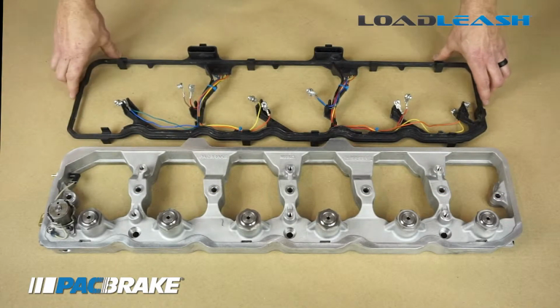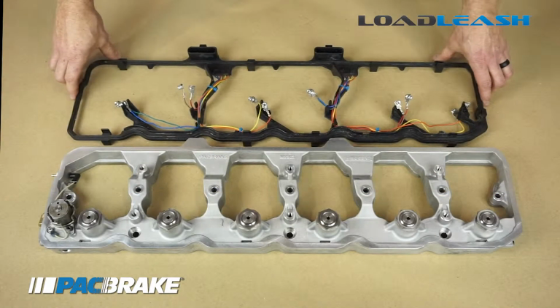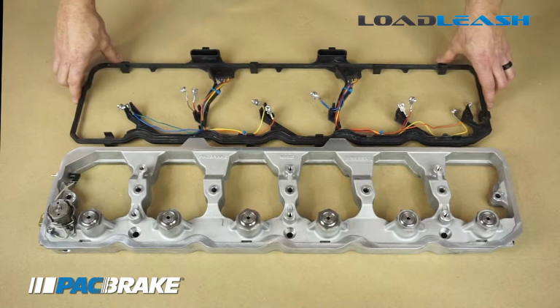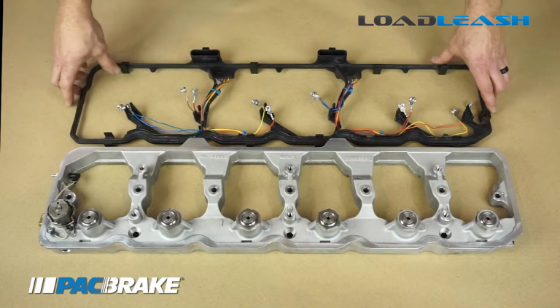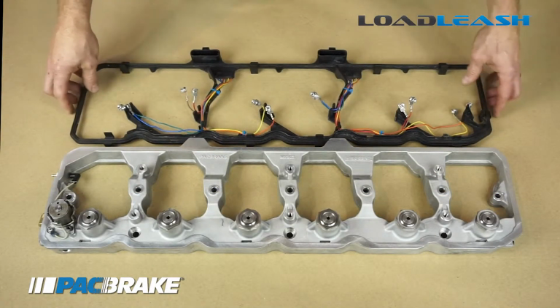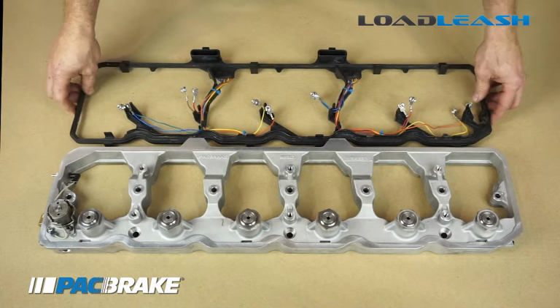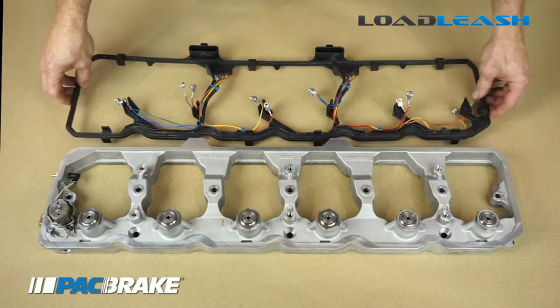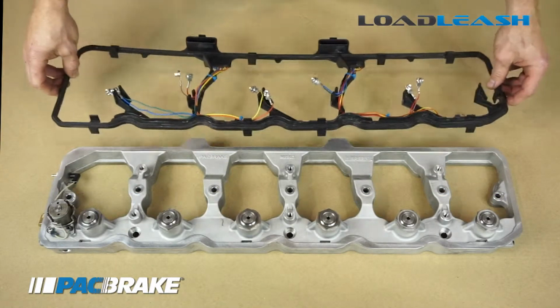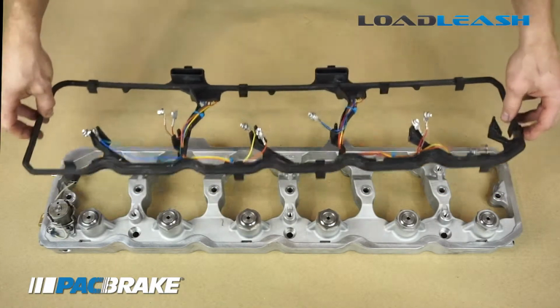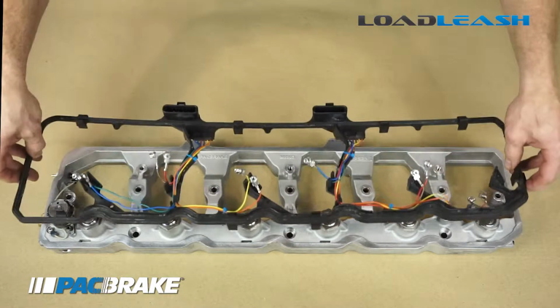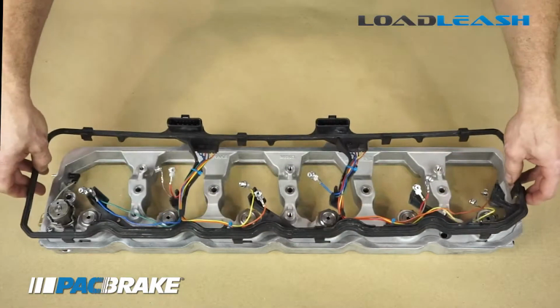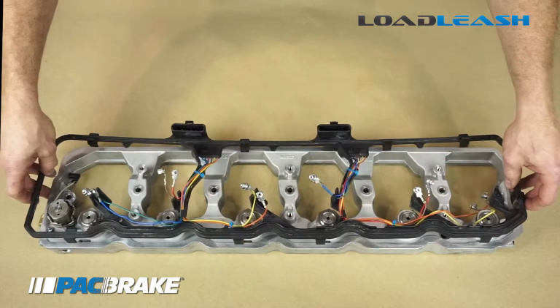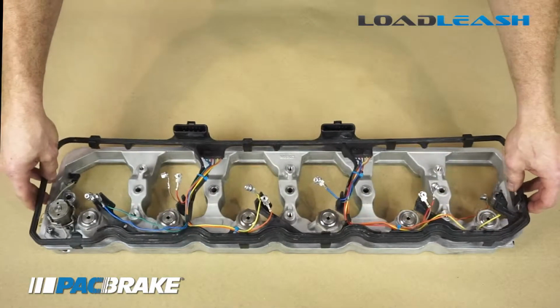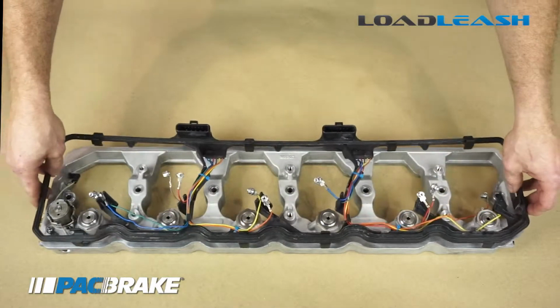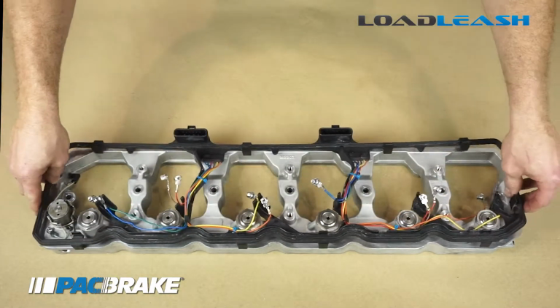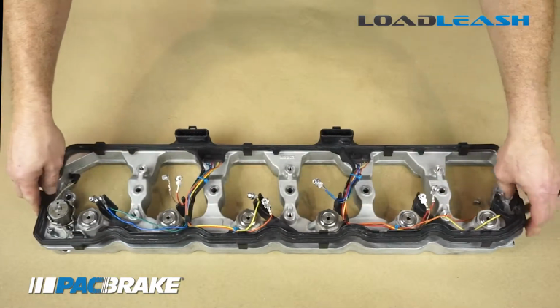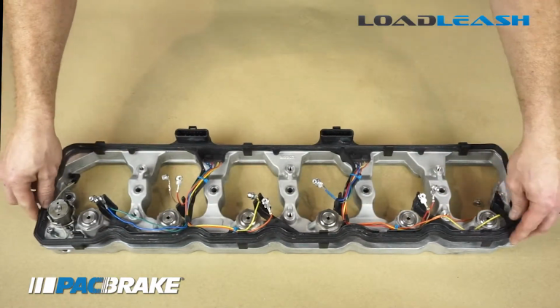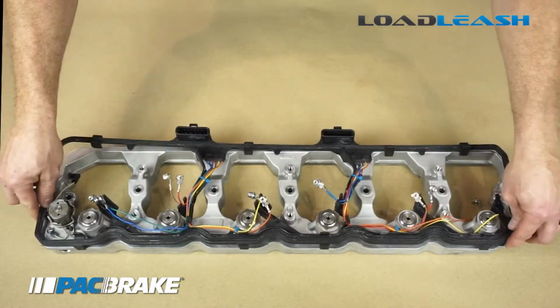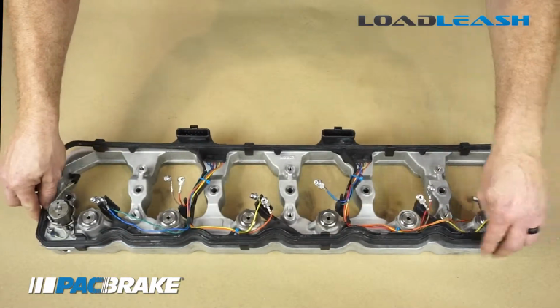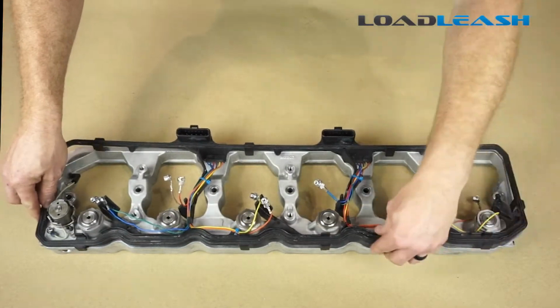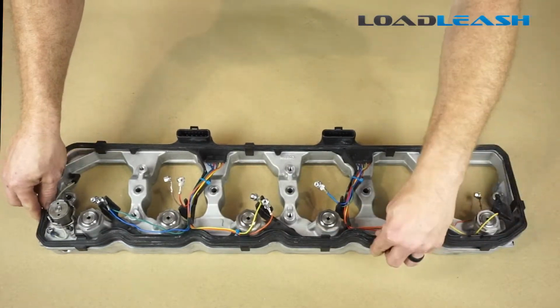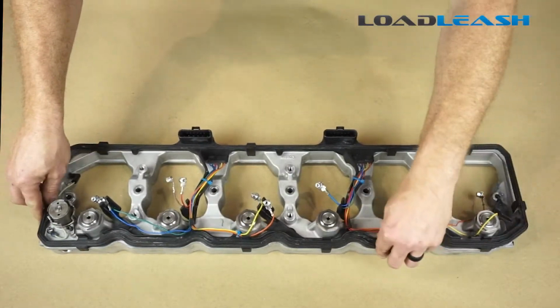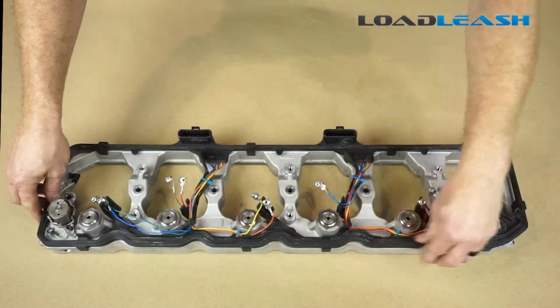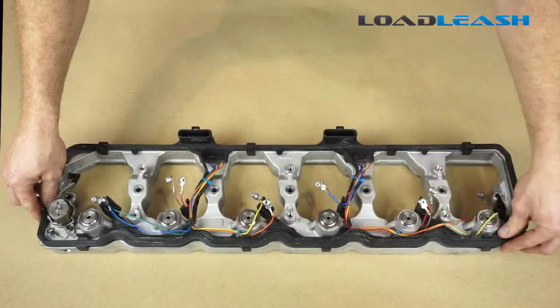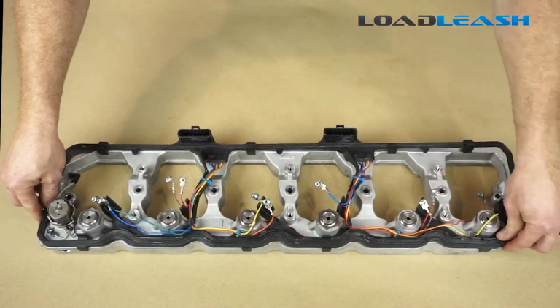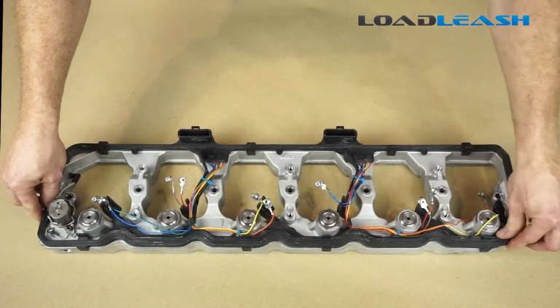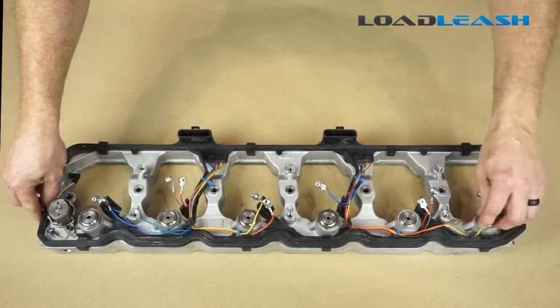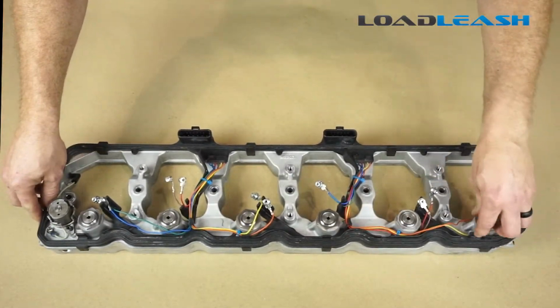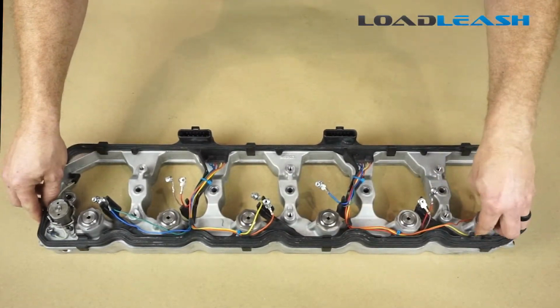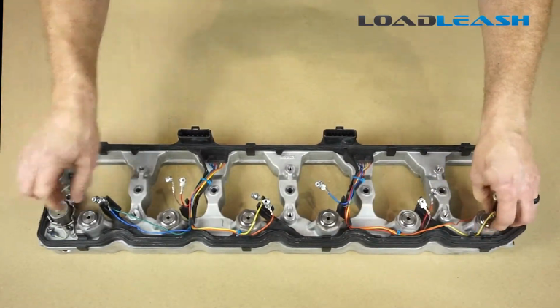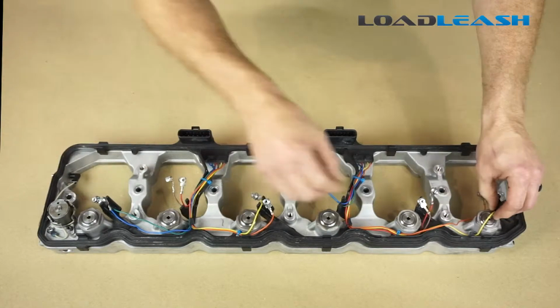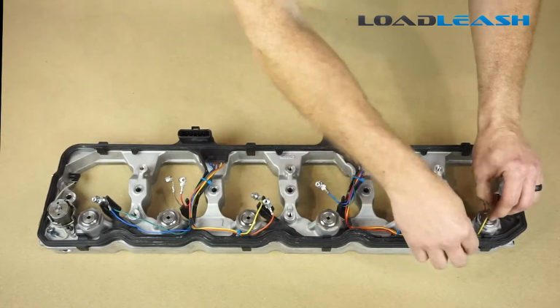Here's the modified gasket and, as you can see, it nicely fits around all six of the towers on the Load Leash engine brake.